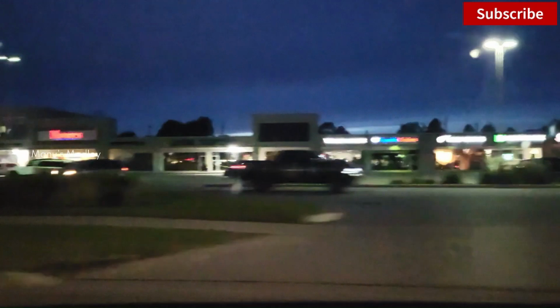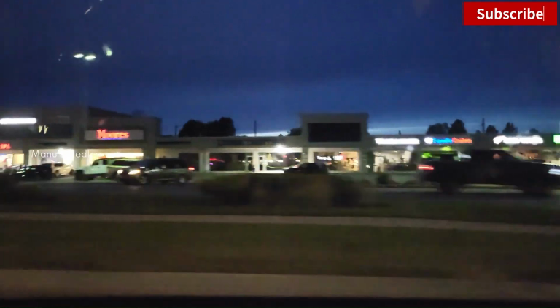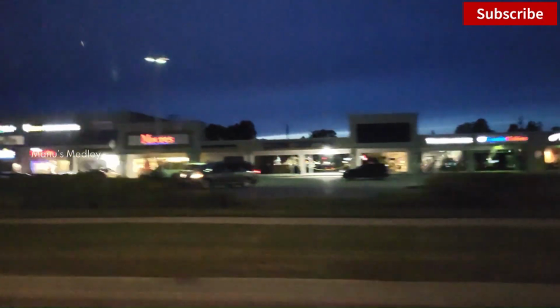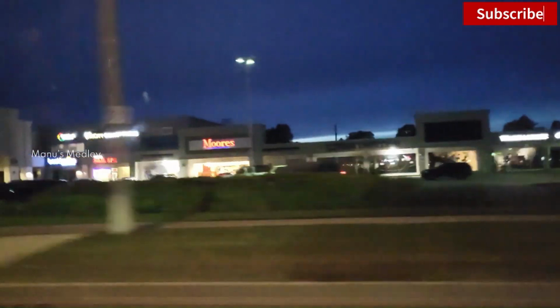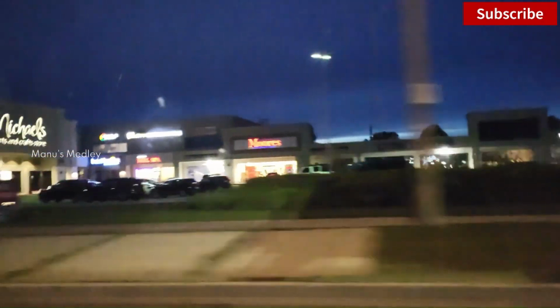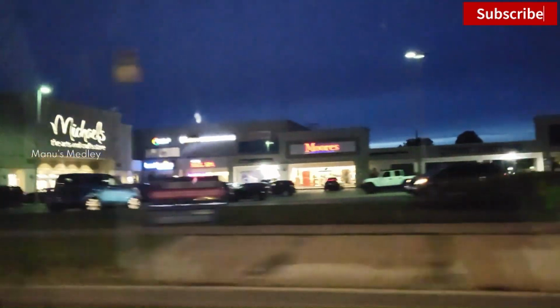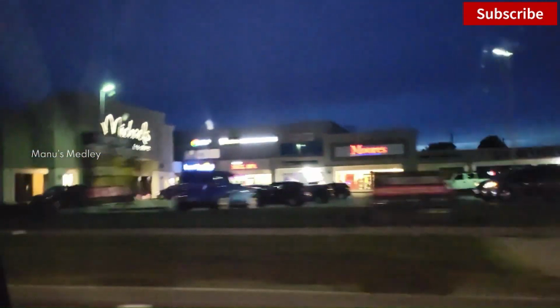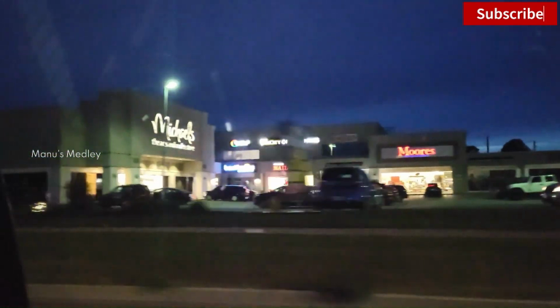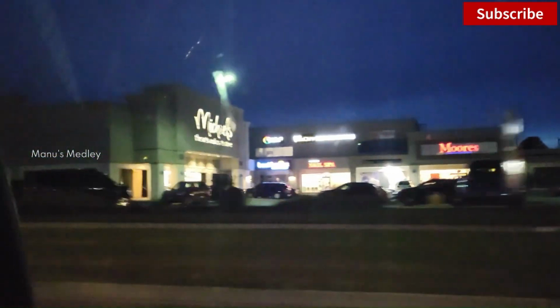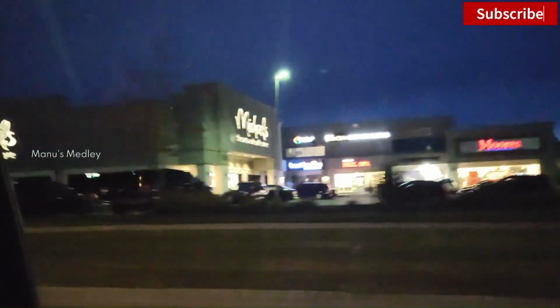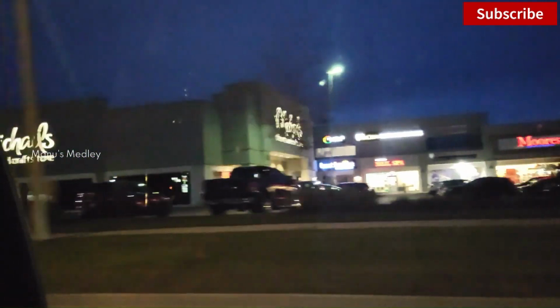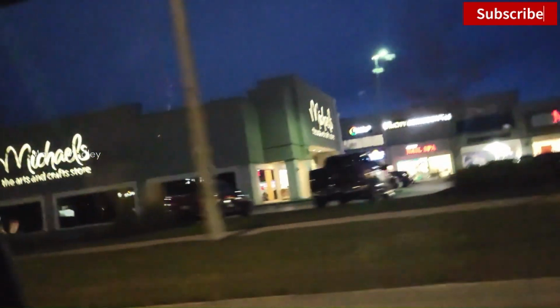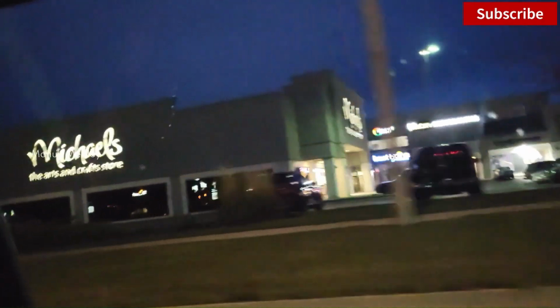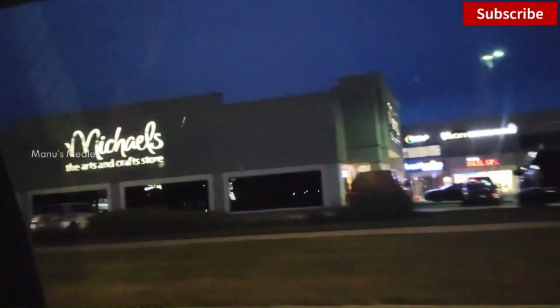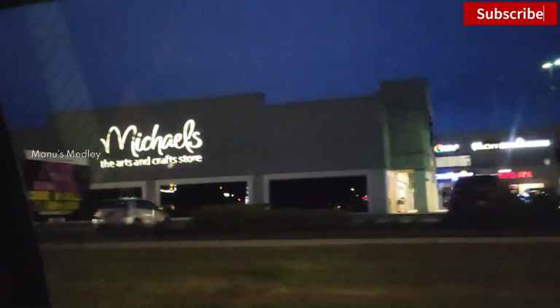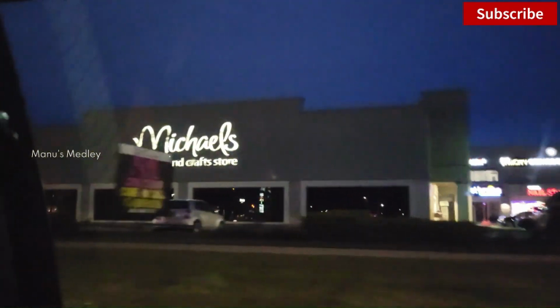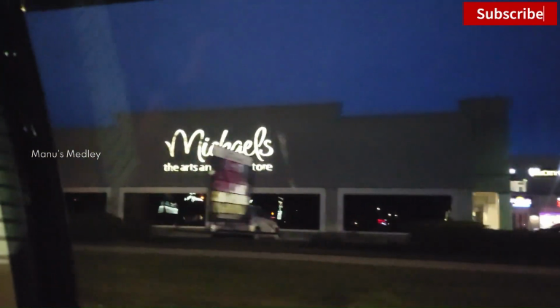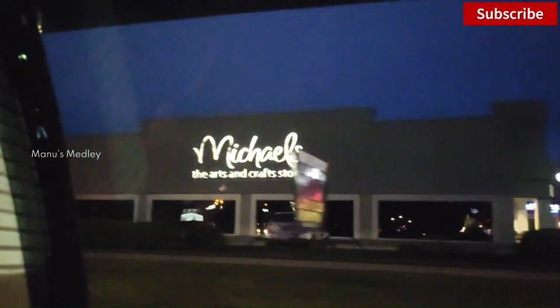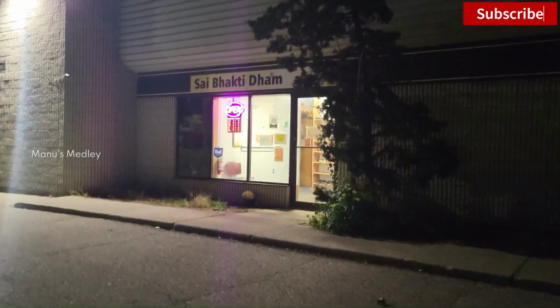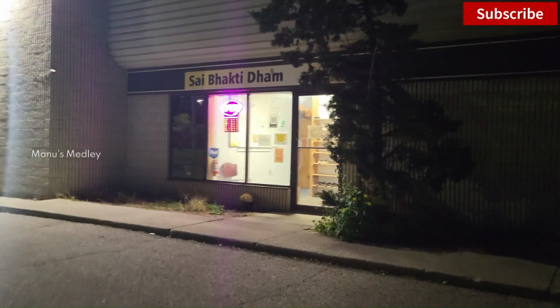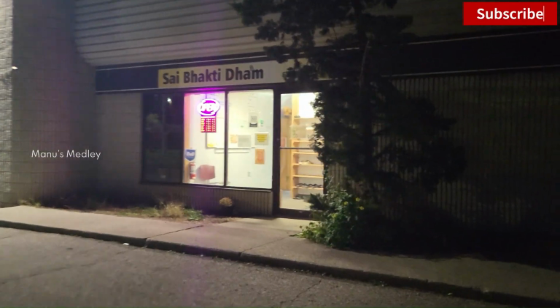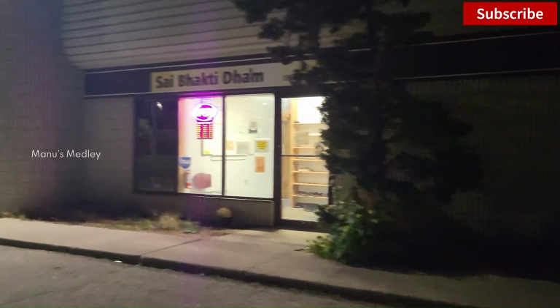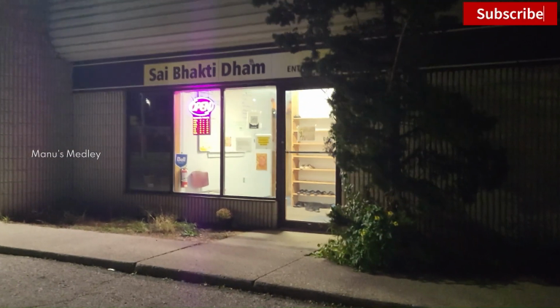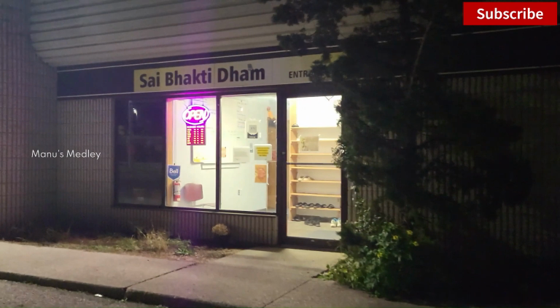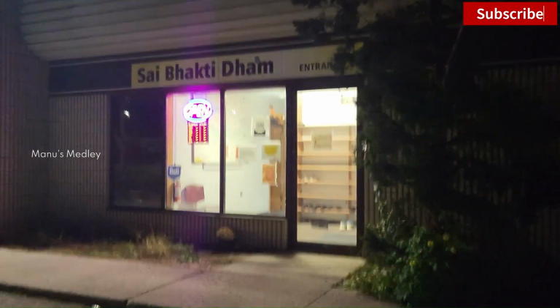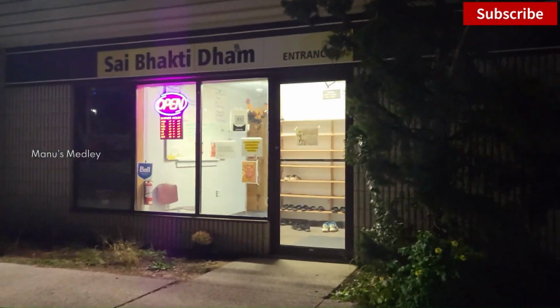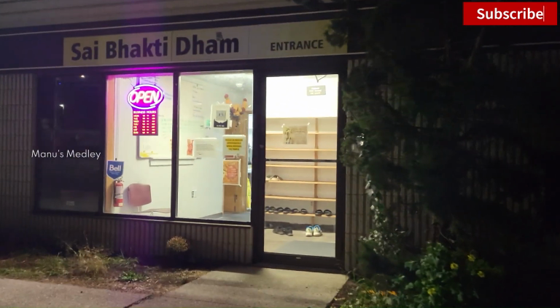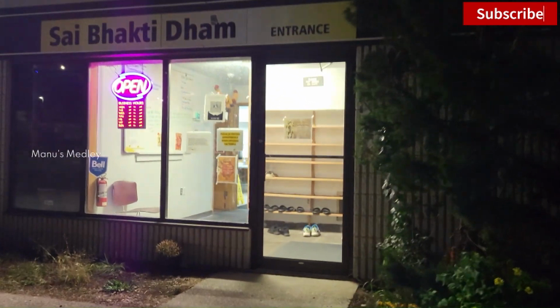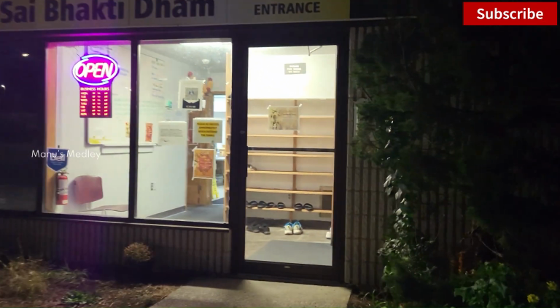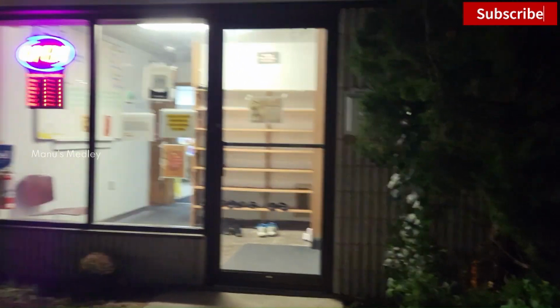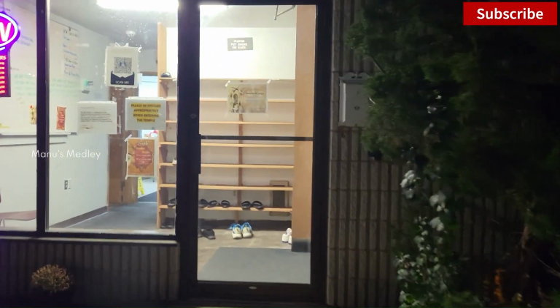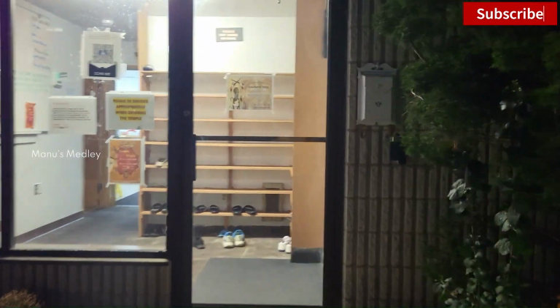We have a few things to do today: visit a temple, go to the library, fetch drinking water, and wash our car. Our first stop is at the Sahibaba Temple. I prefer less crowd, so Friday evenings are the best — it will be peaceful.